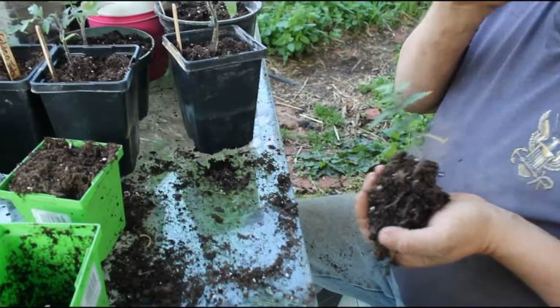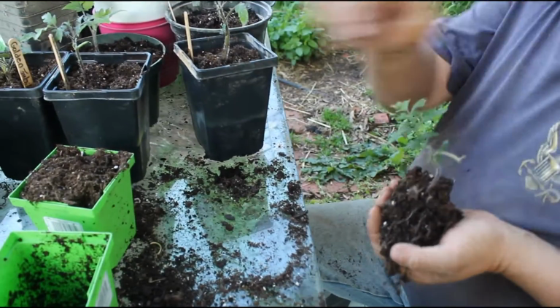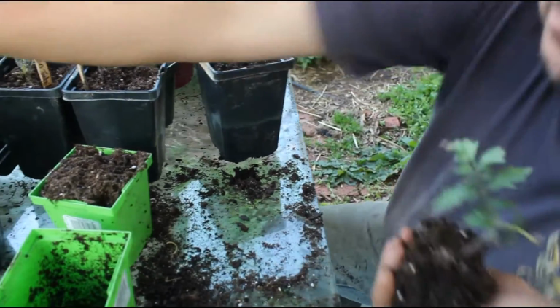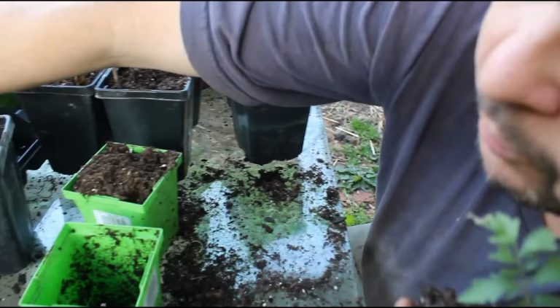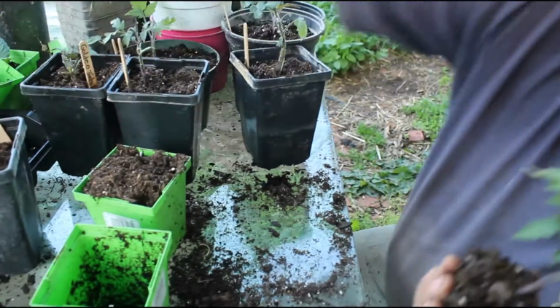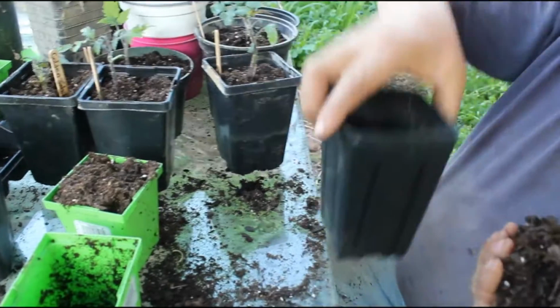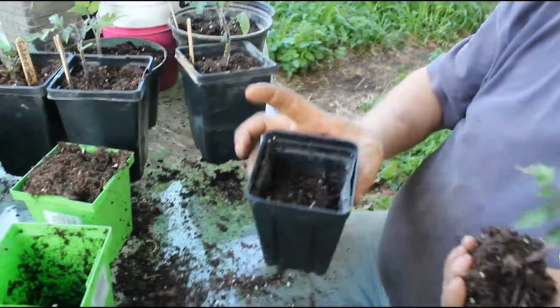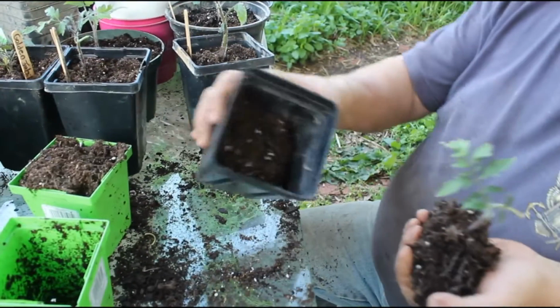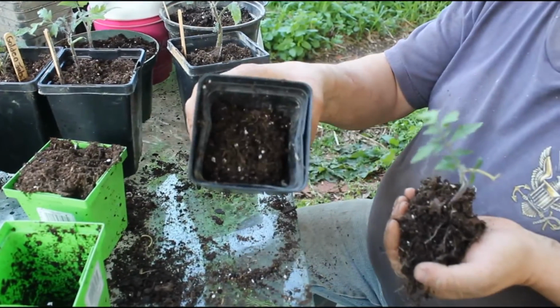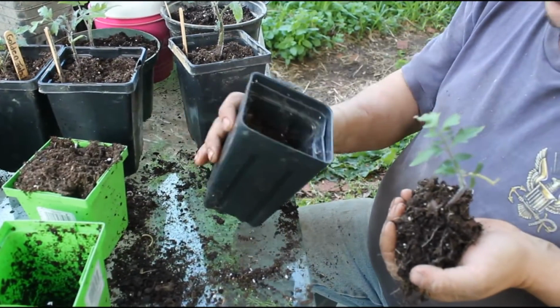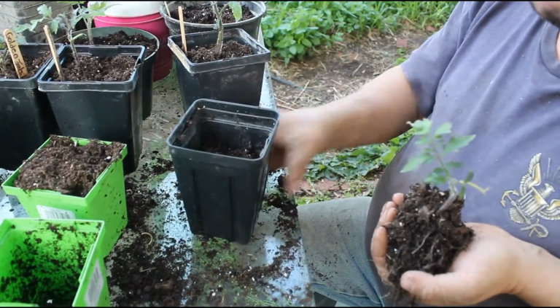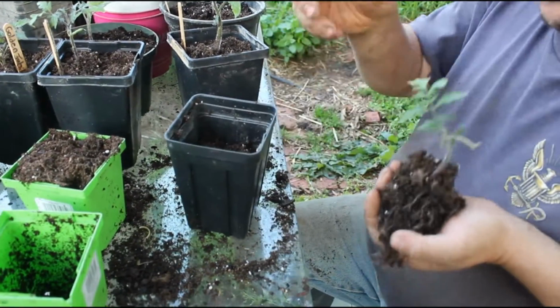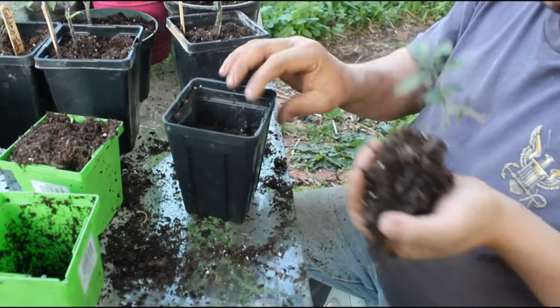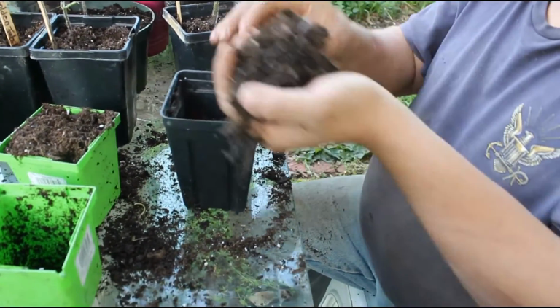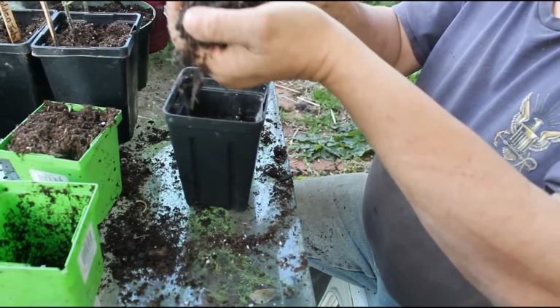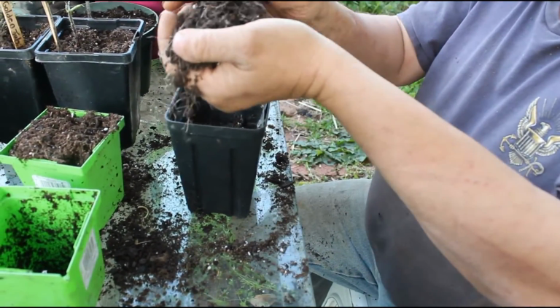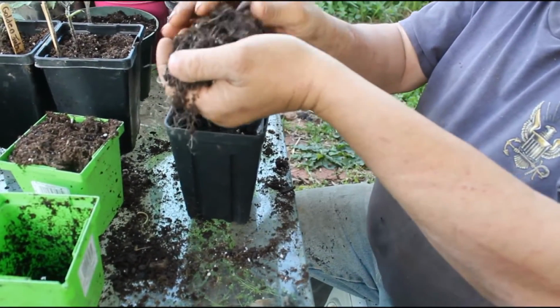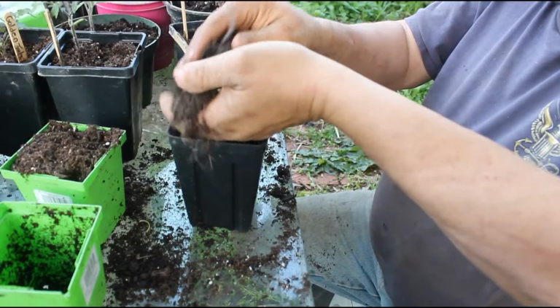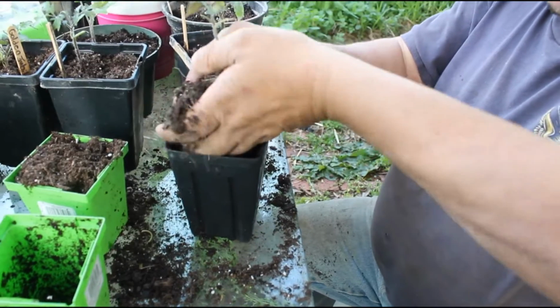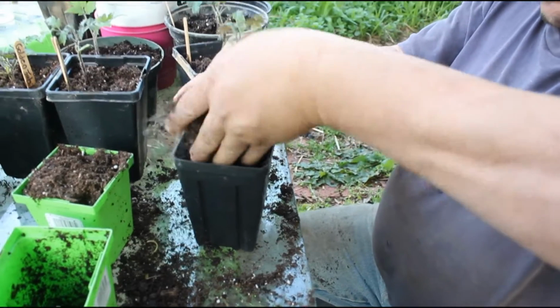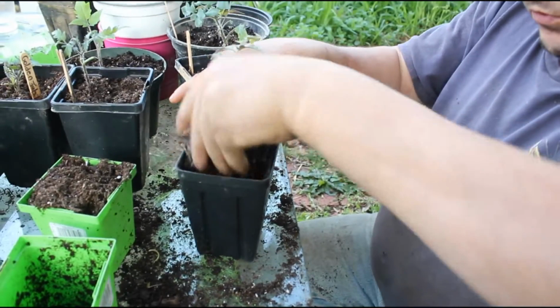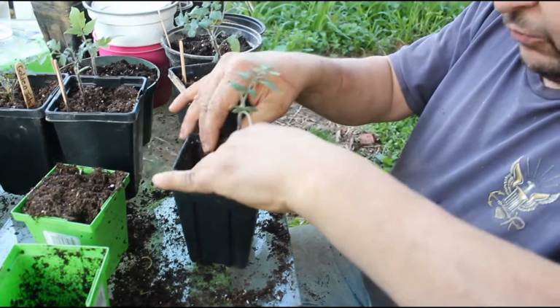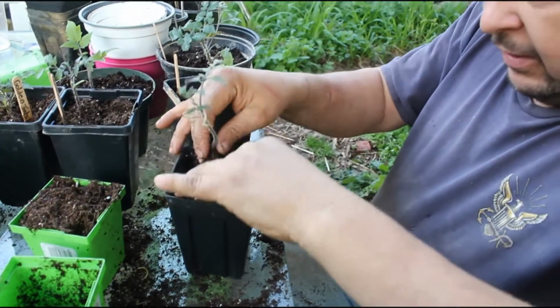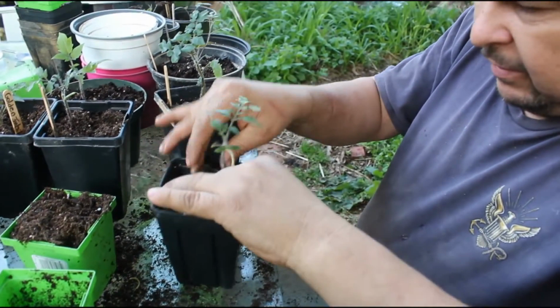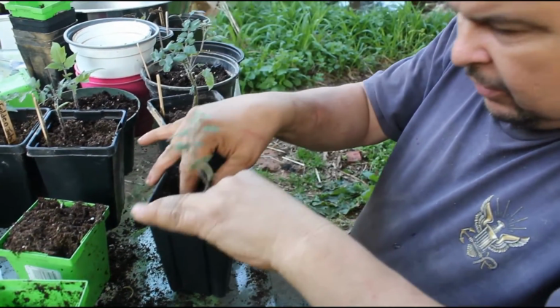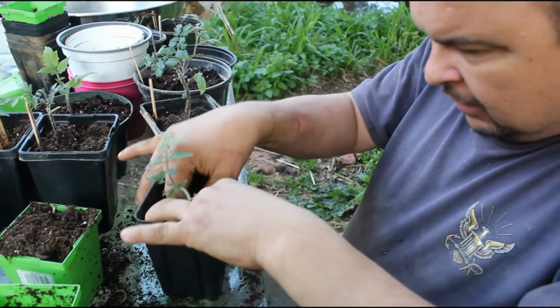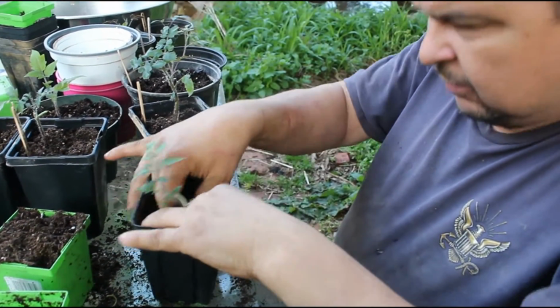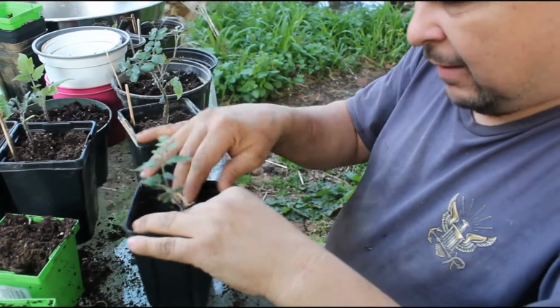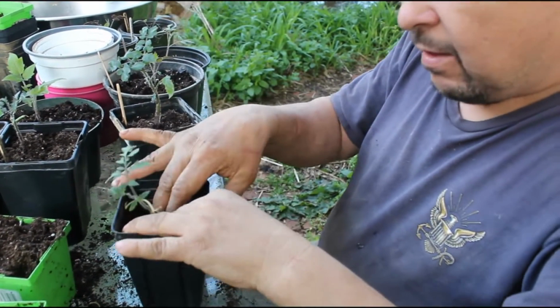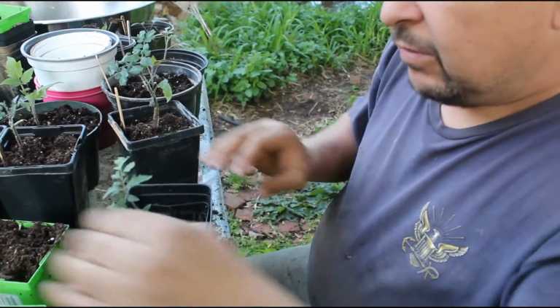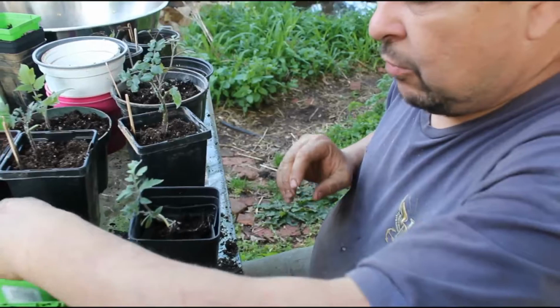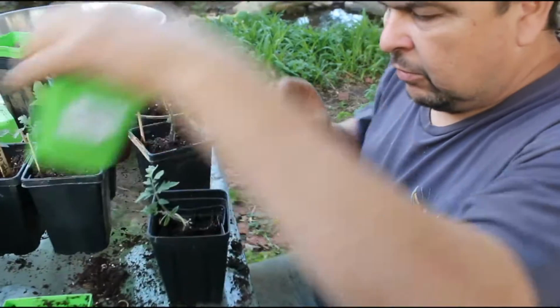So what we do: we put some dirt in the bottom of the pot like that, from the bag of dirt we use, and we try to get as much in as we easily can, and then we put more dirt on top of it.